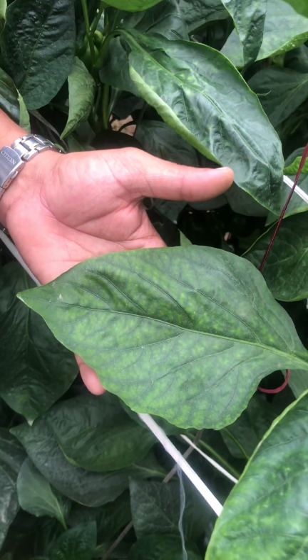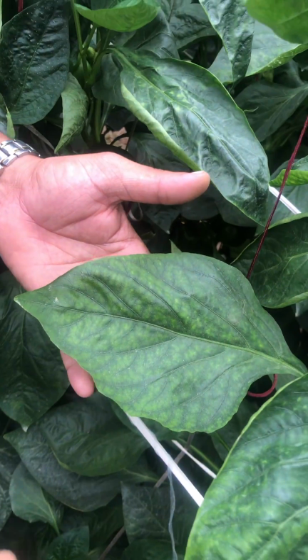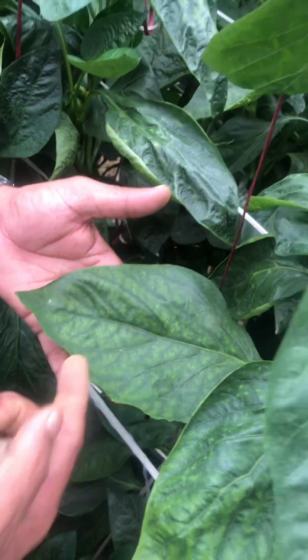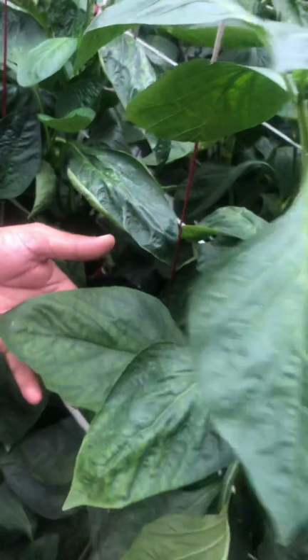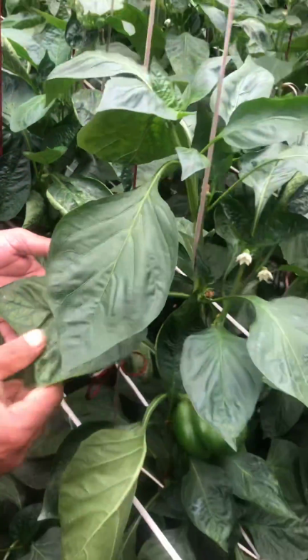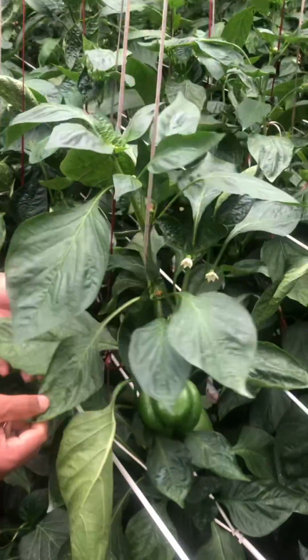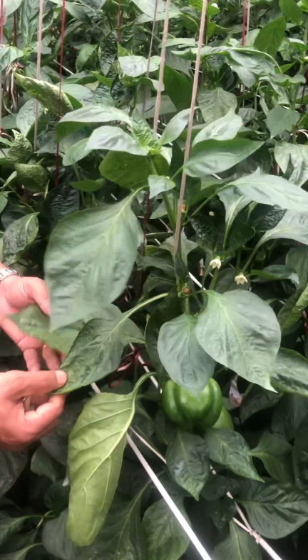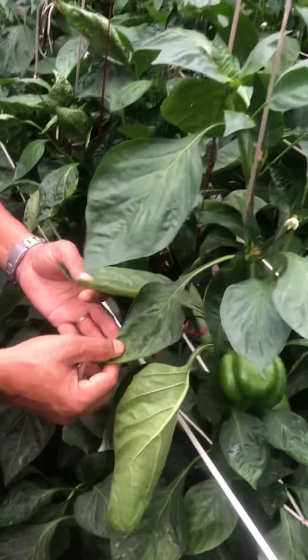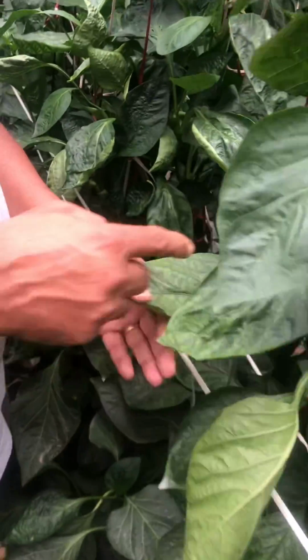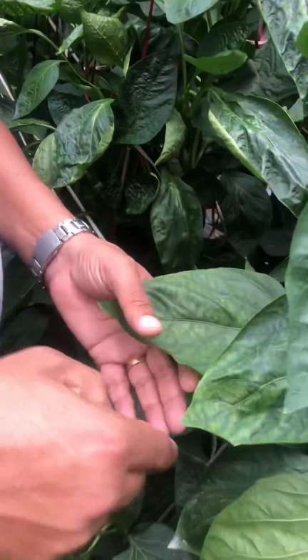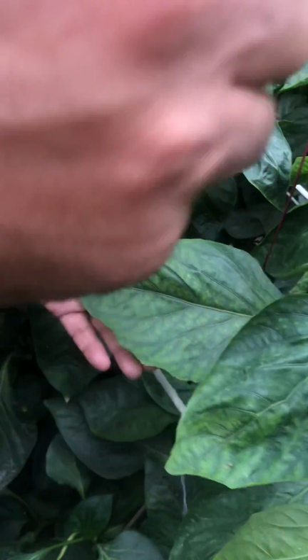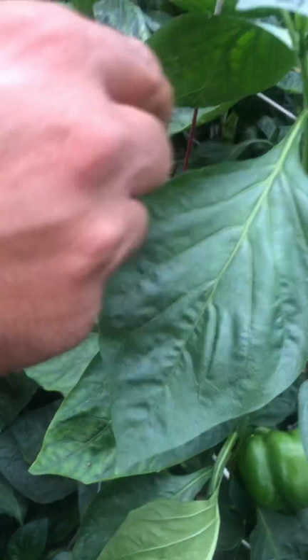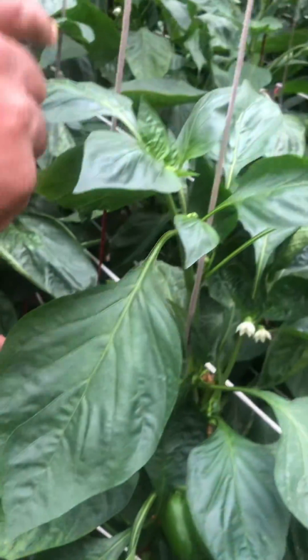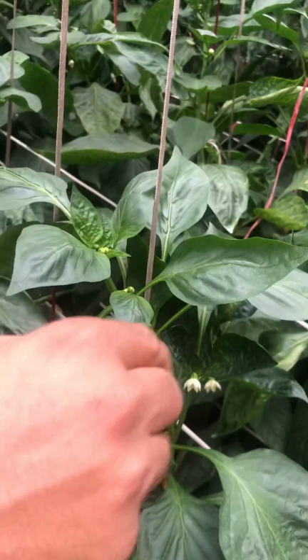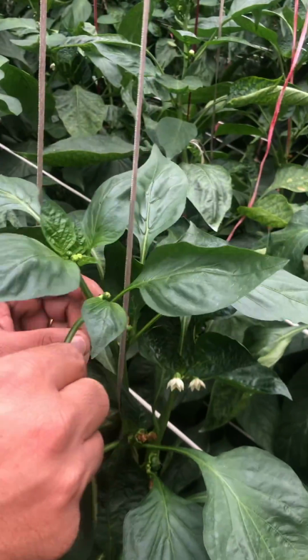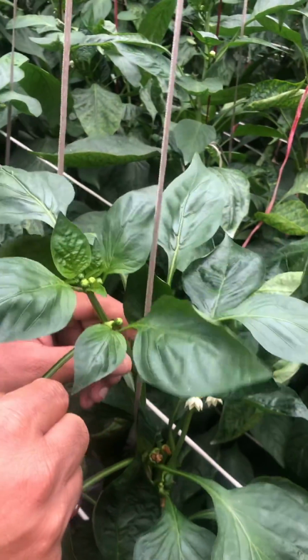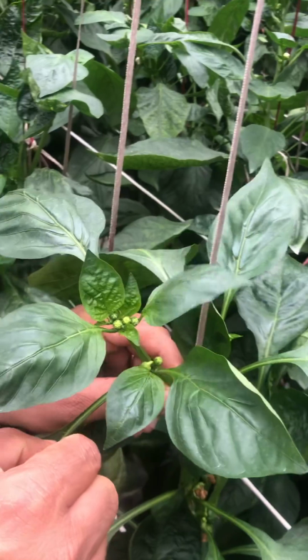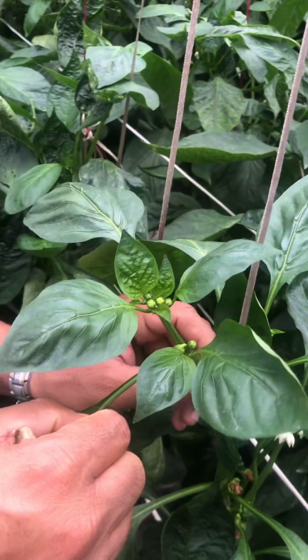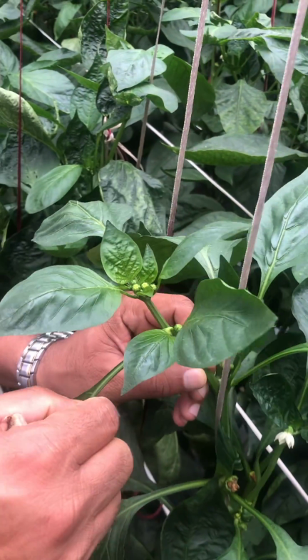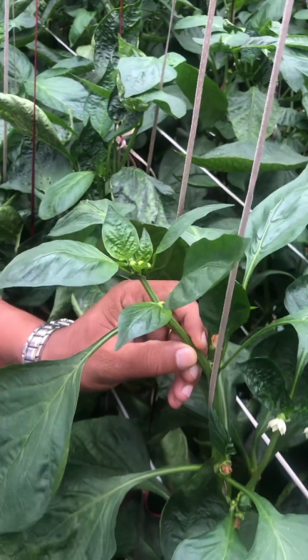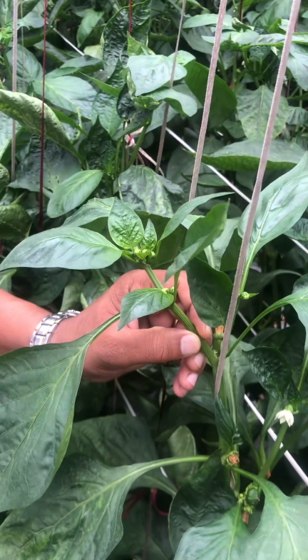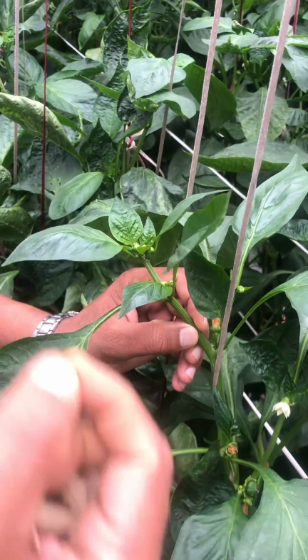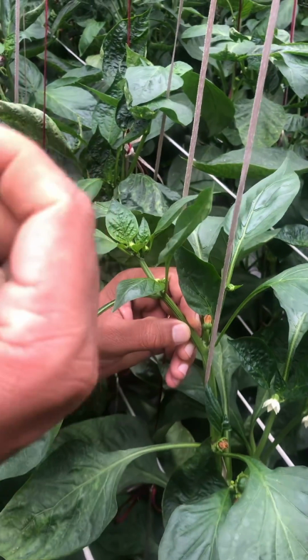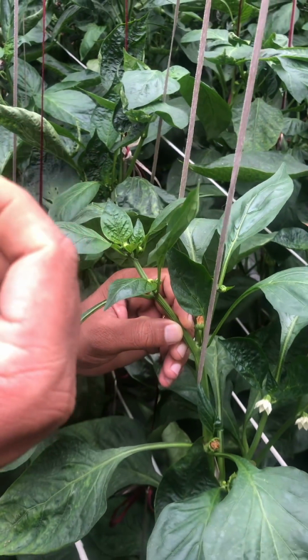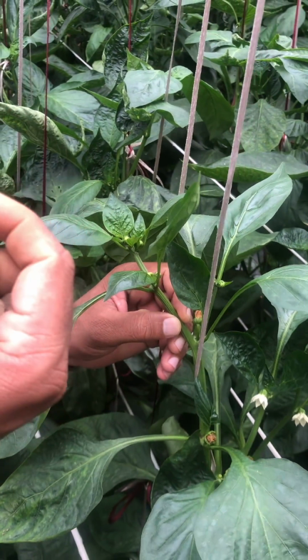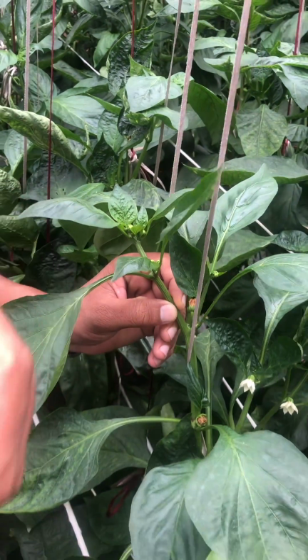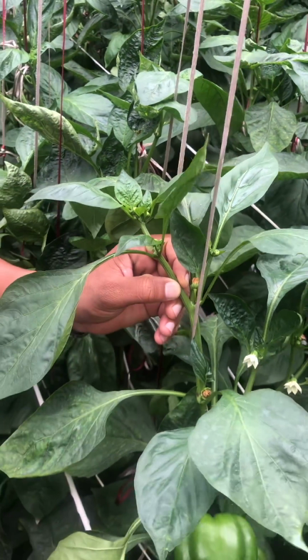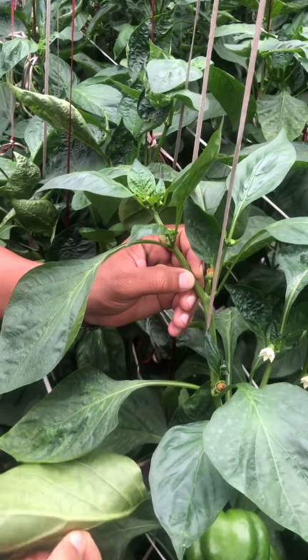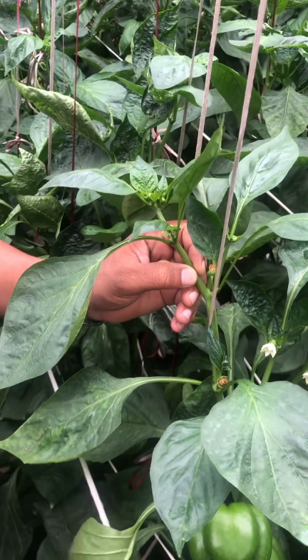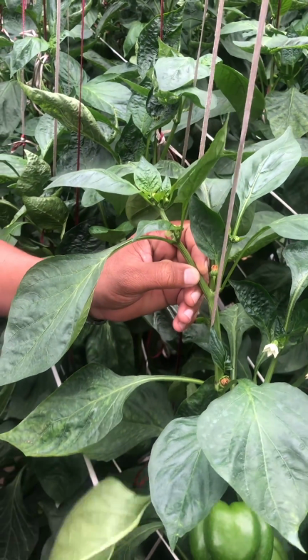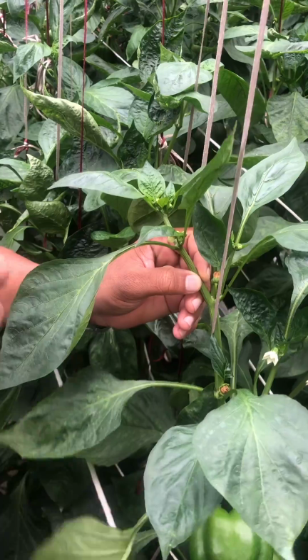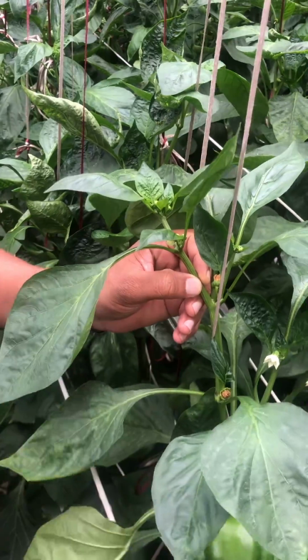The grower has realized this deficiency has appeared here, and he has immediately sprayed or increased his micronutrient supply through drip or foliar sprays.